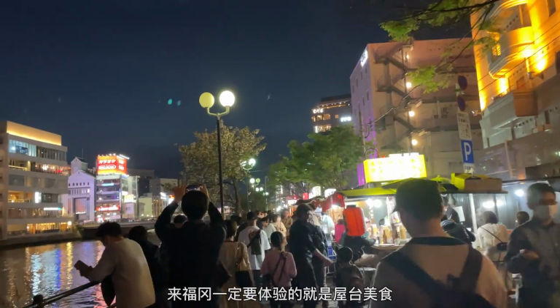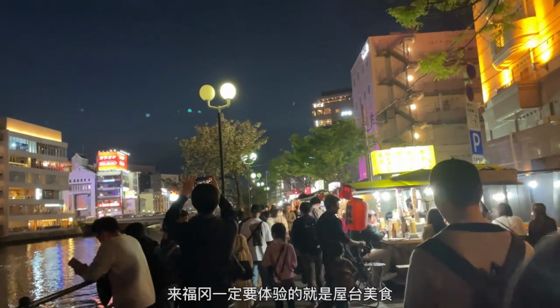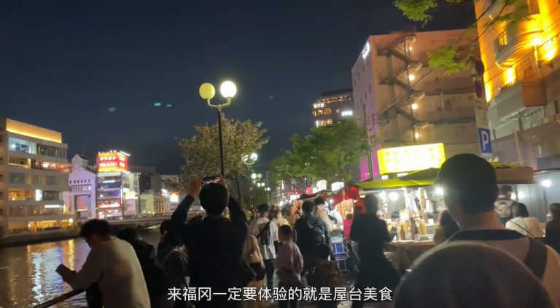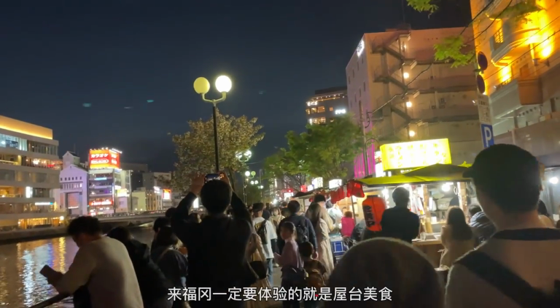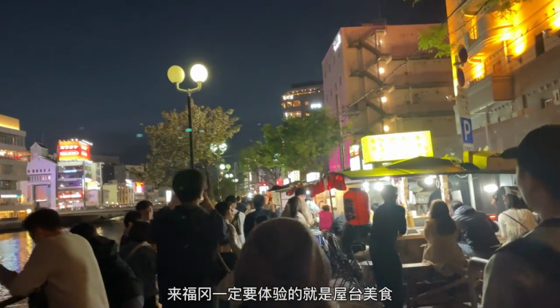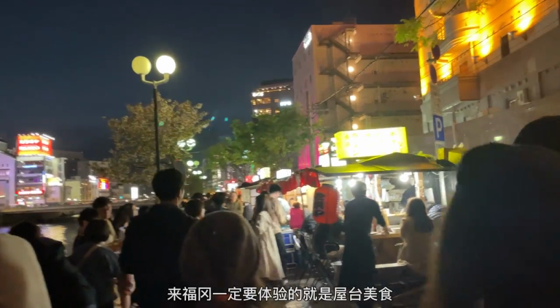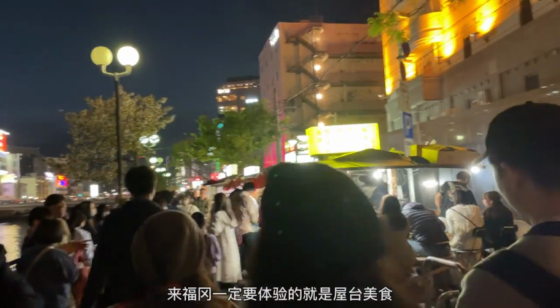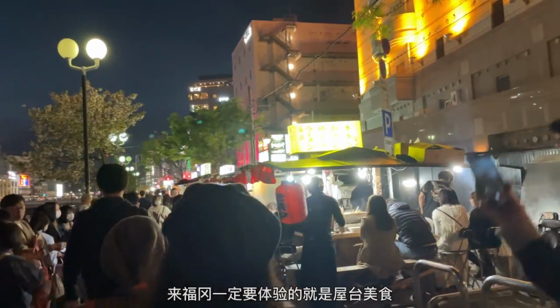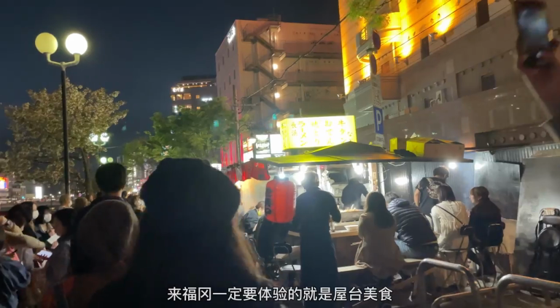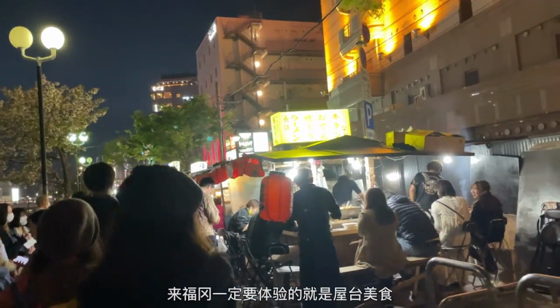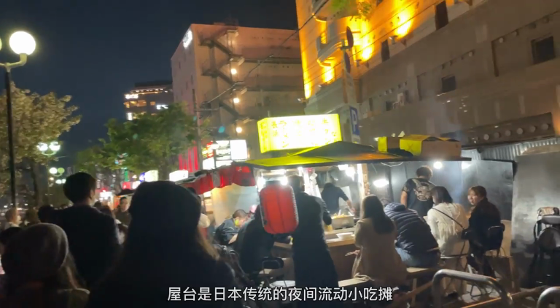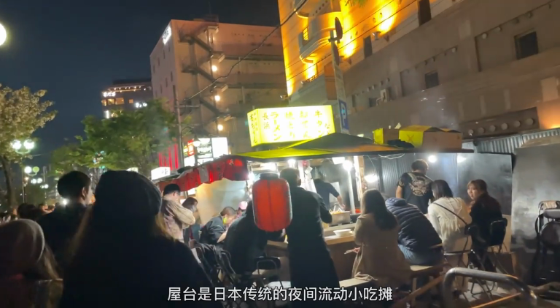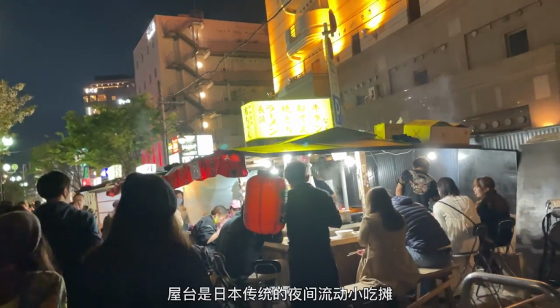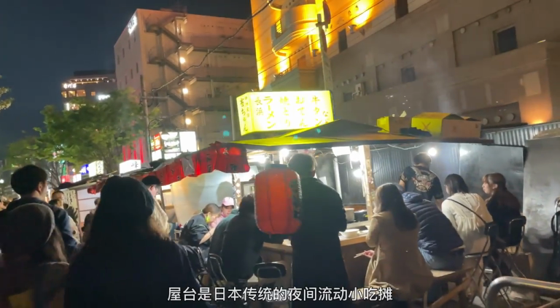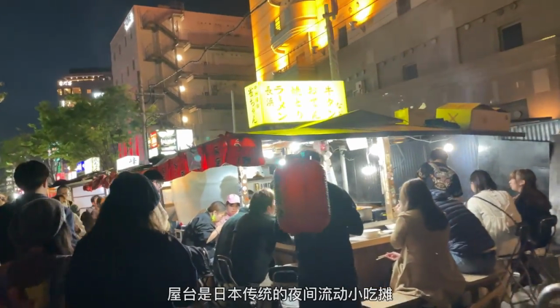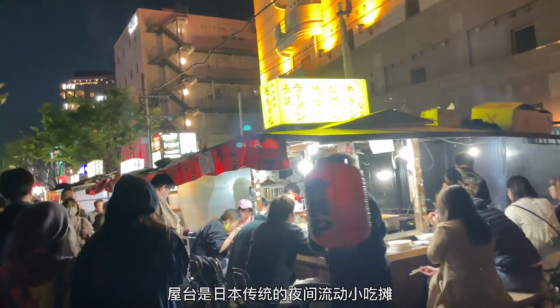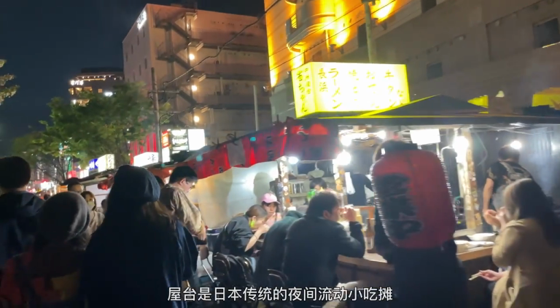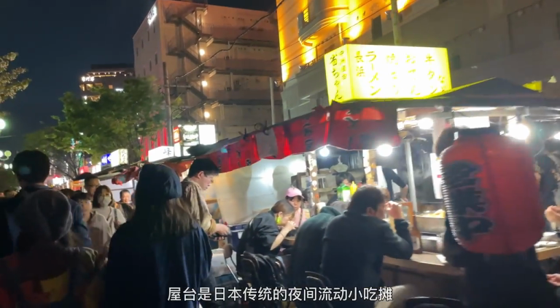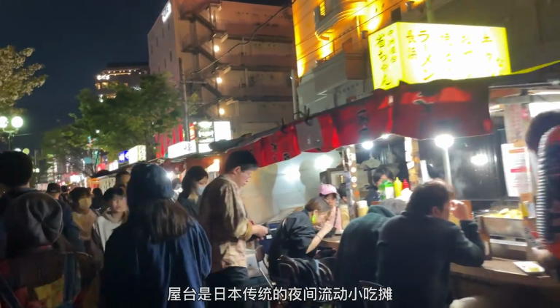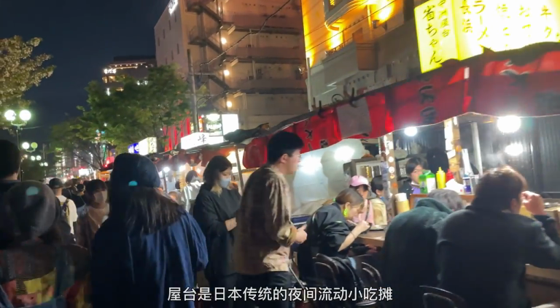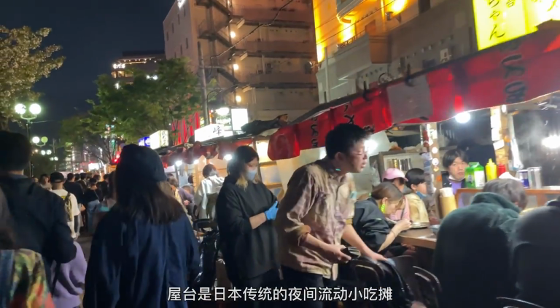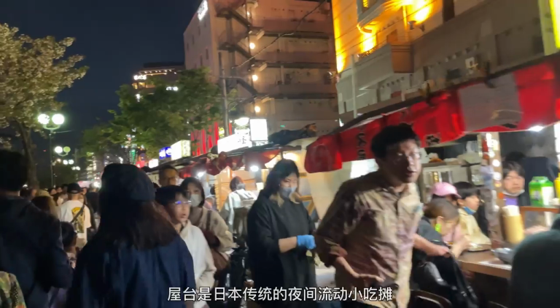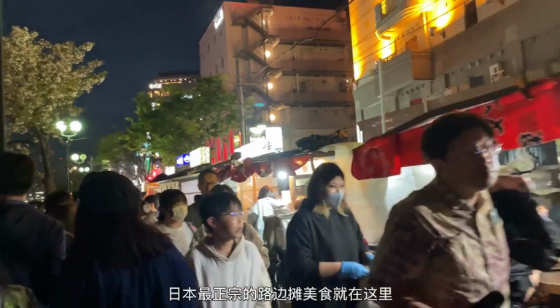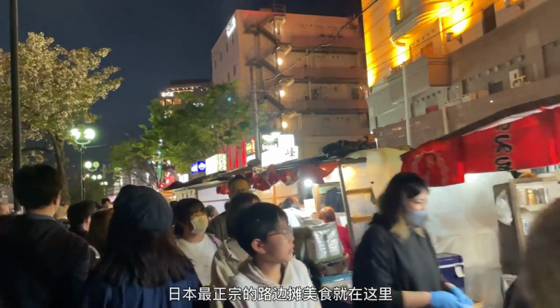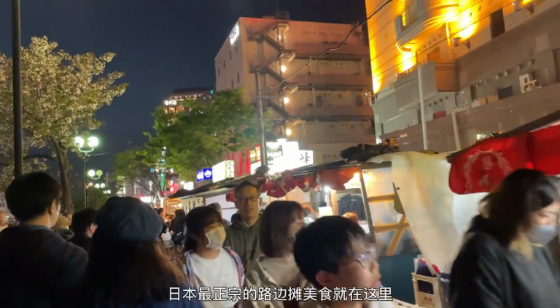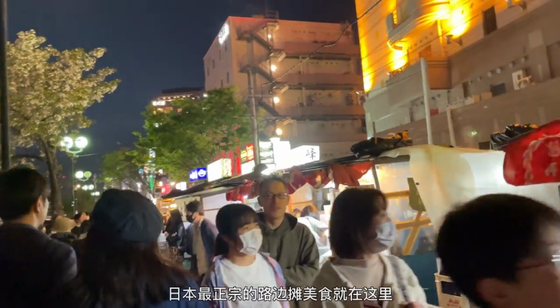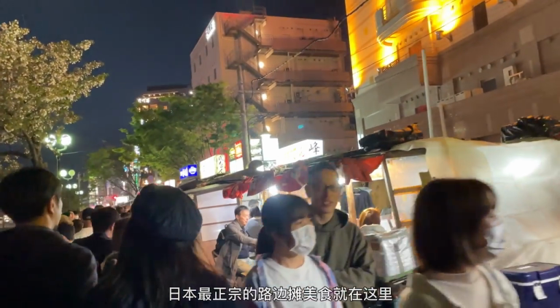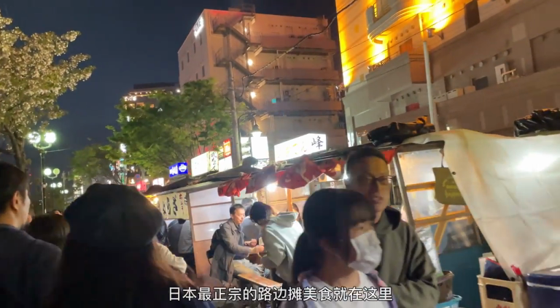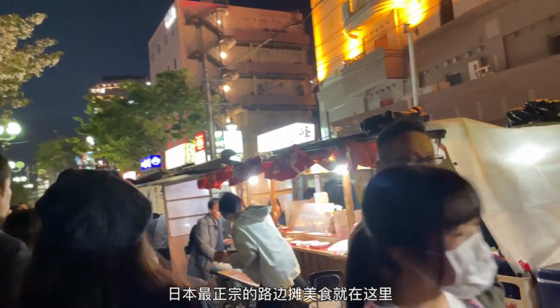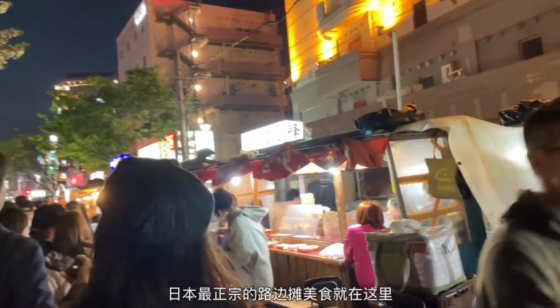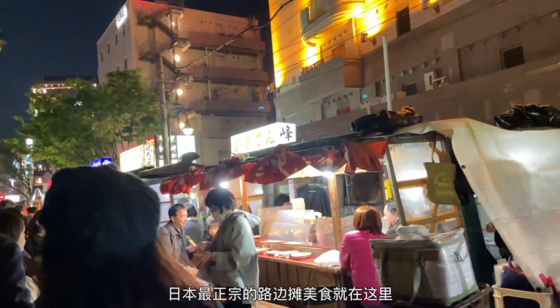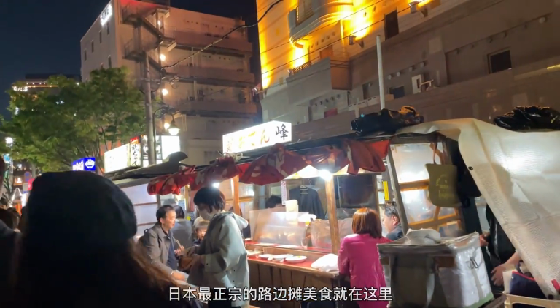Another special experience in Fukuoka is to try Yatai food. Yatai are small mobile food stalls that line the streets of Fukuoka at night, and they are known for serving up some of the best street food in Japan.